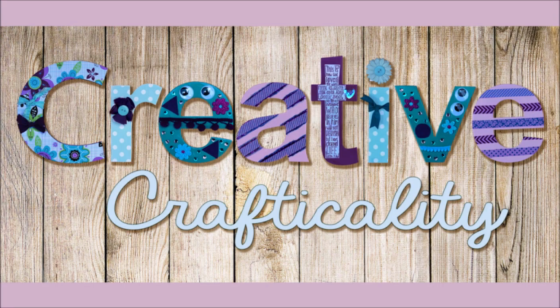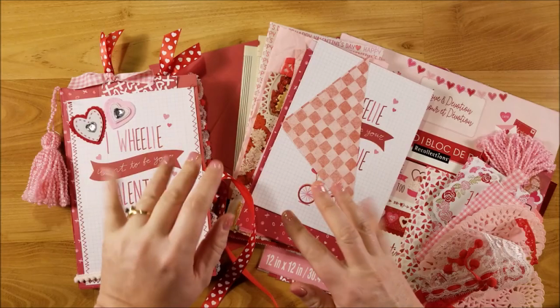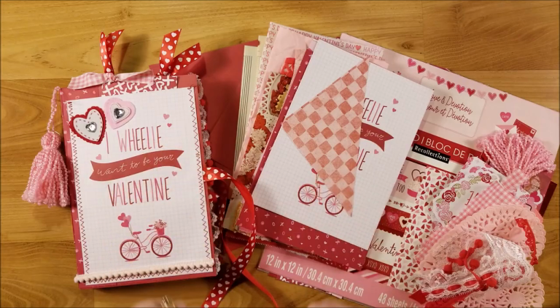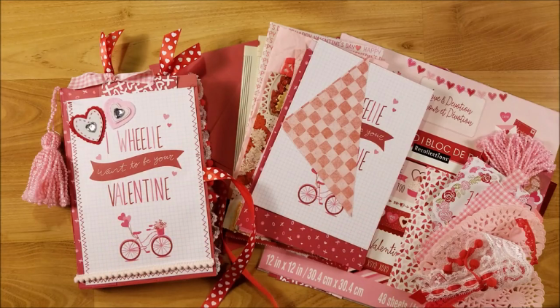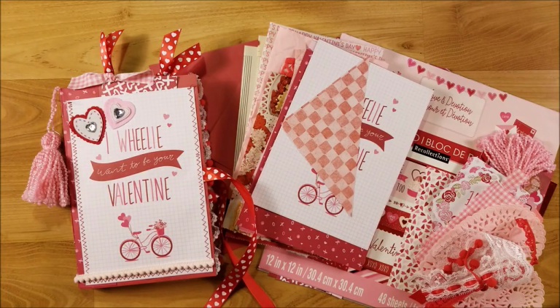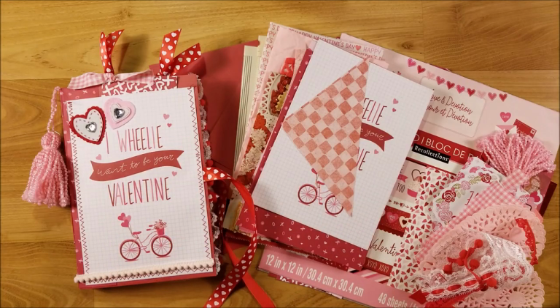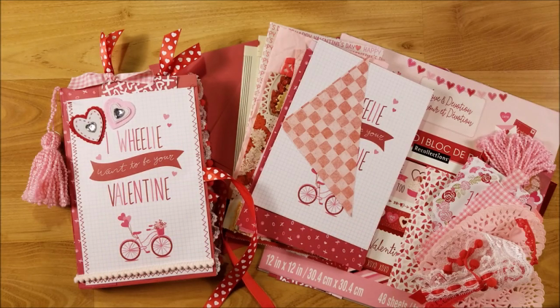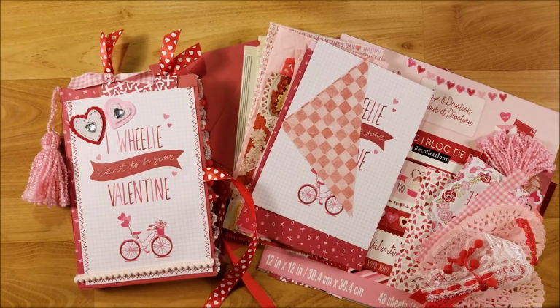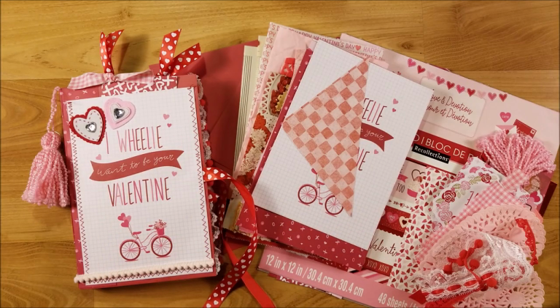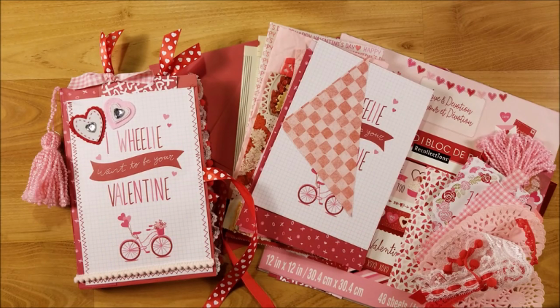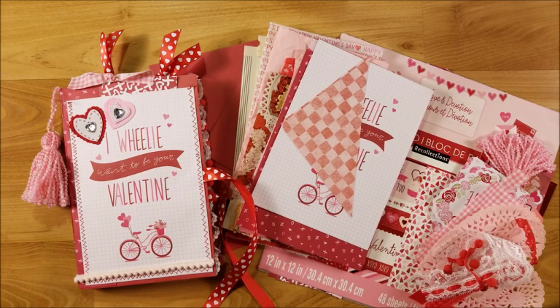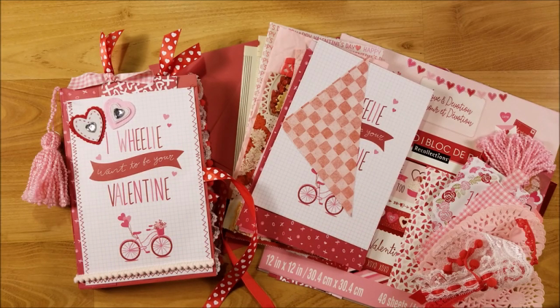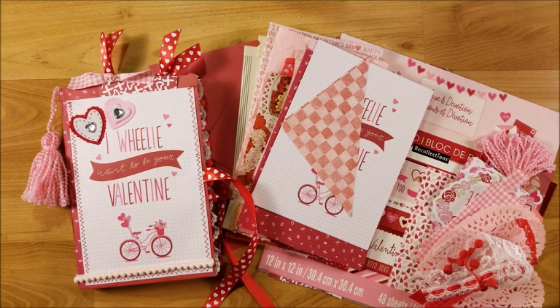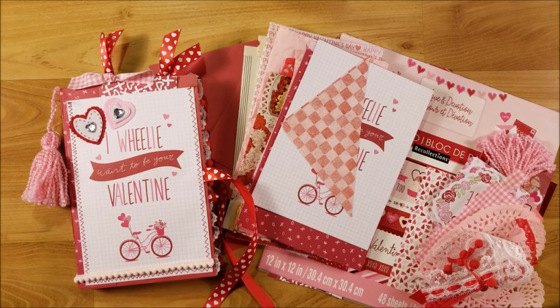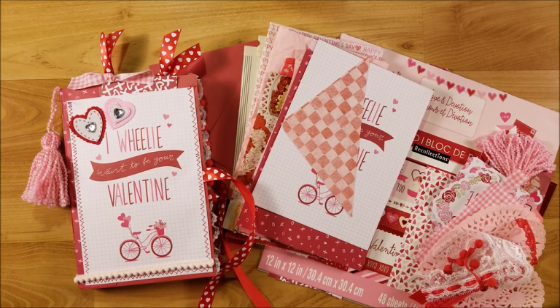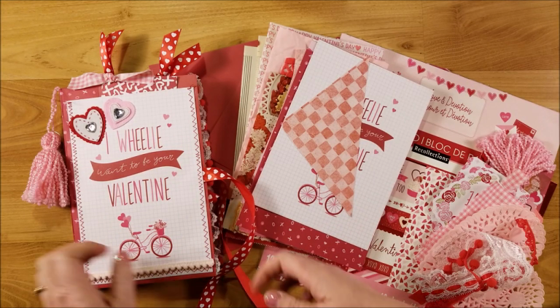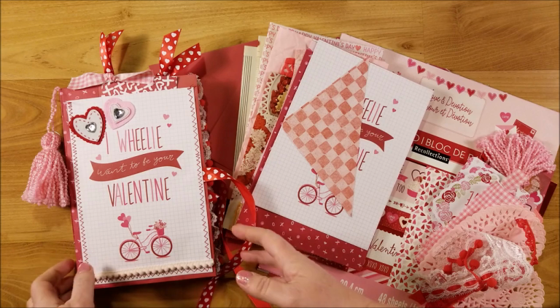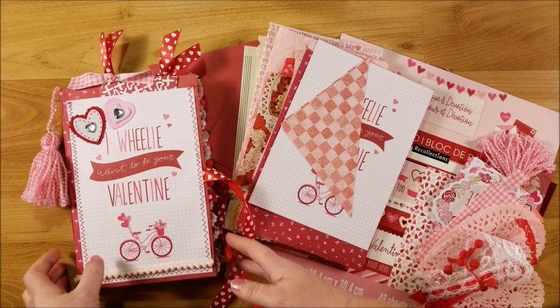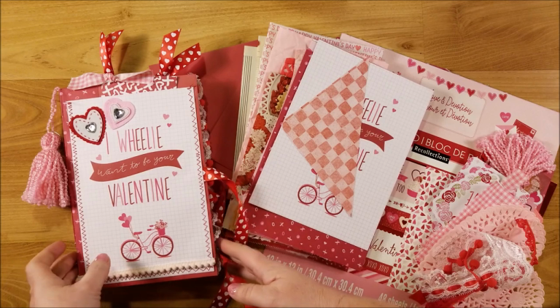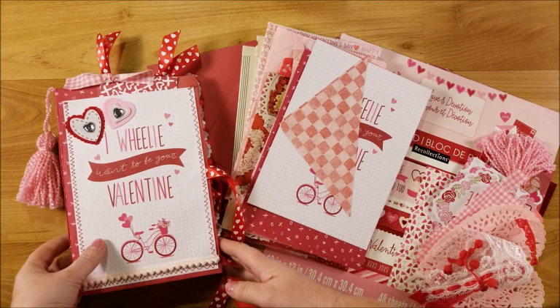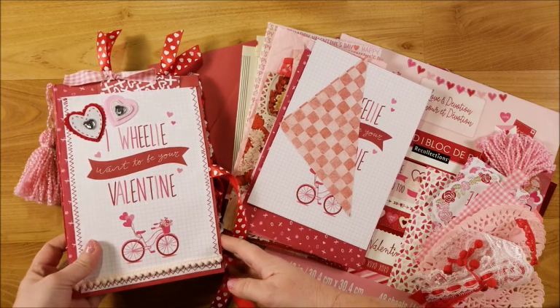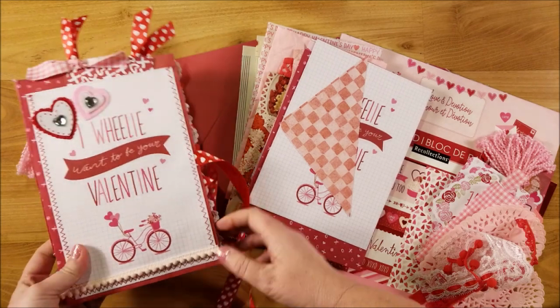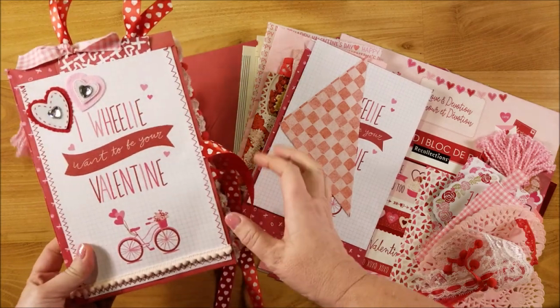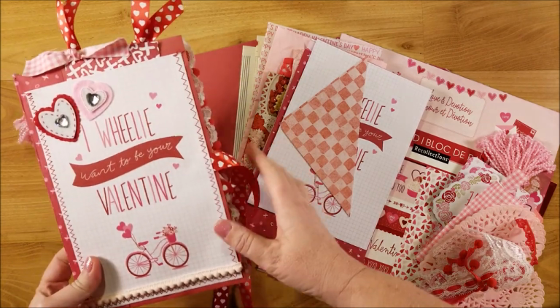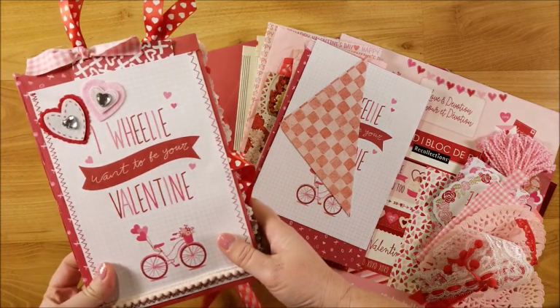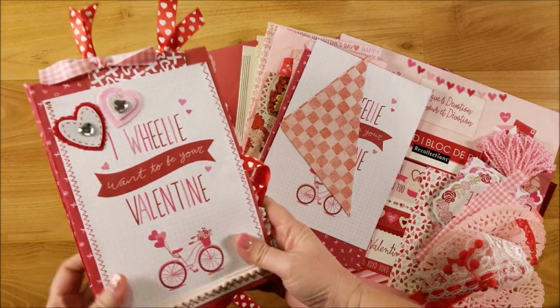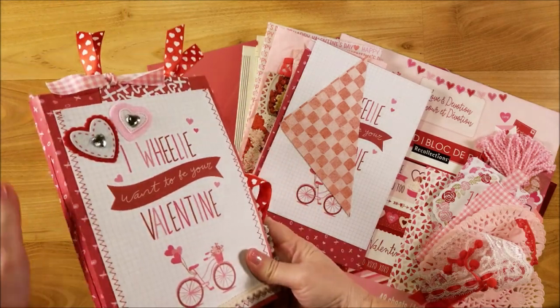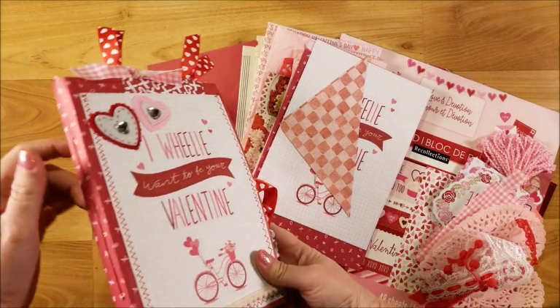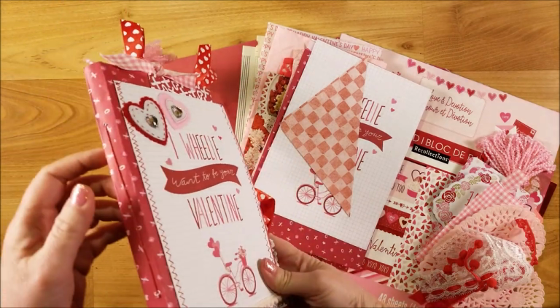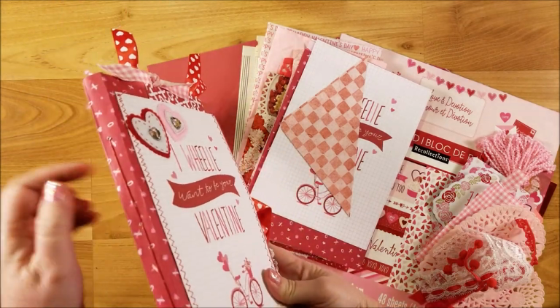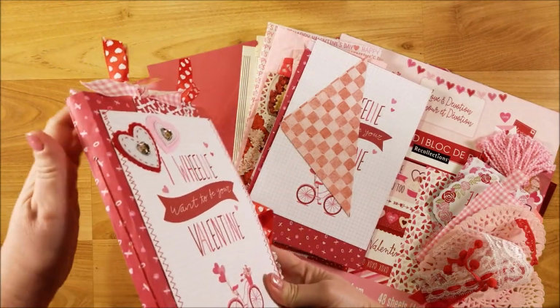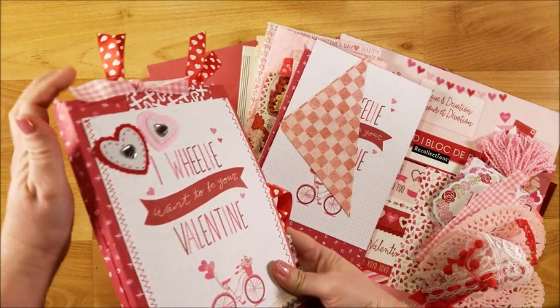Hi guys, welcome back to my channel. This is Kim with Creative Crafticality and today we will be starting a series on how to make an envelope junk journal.